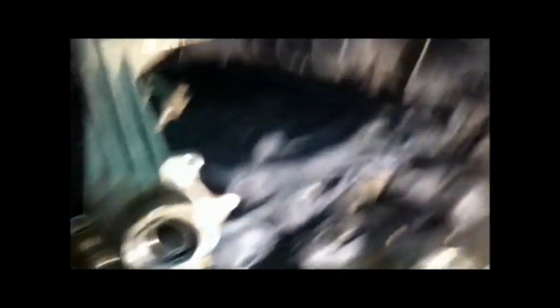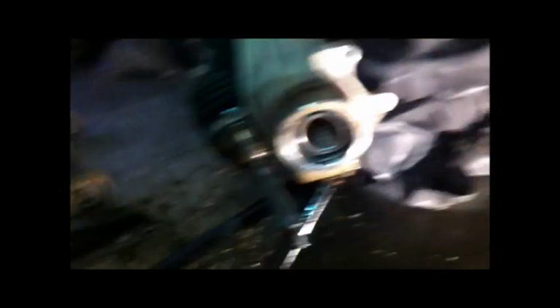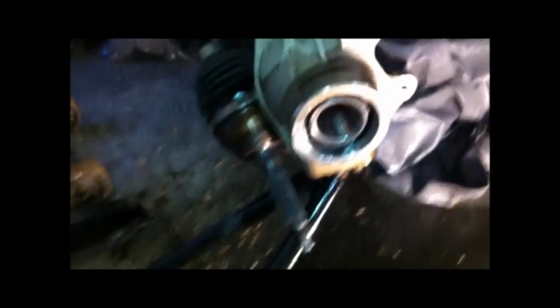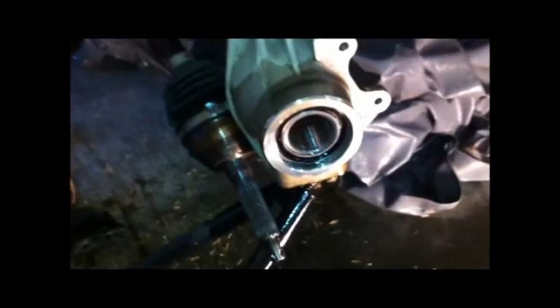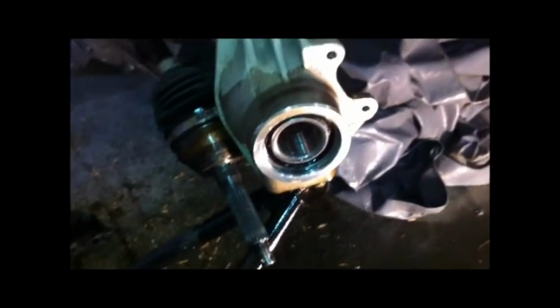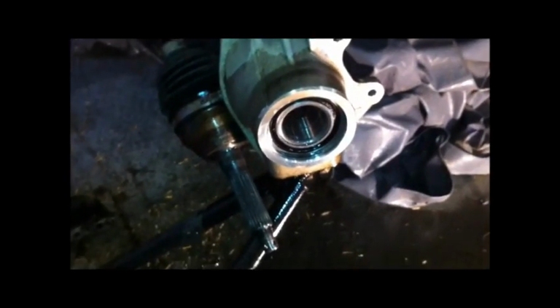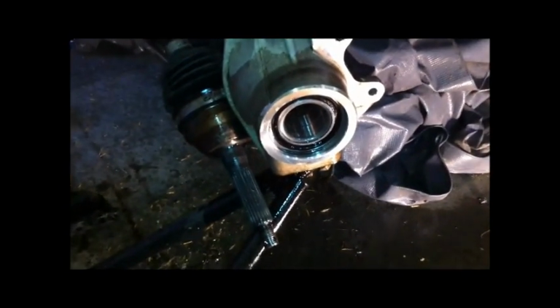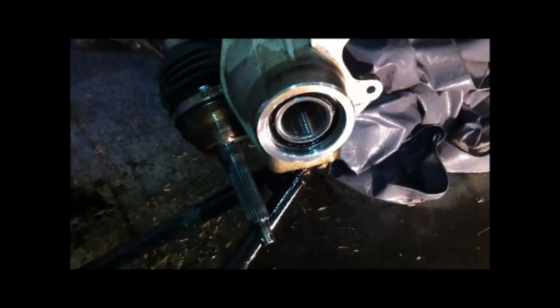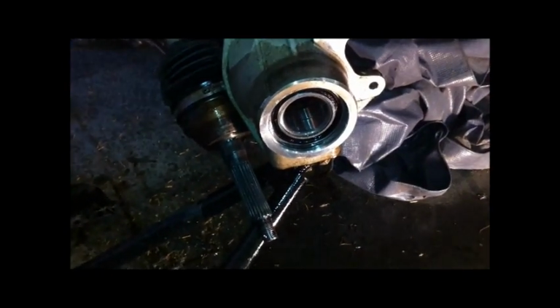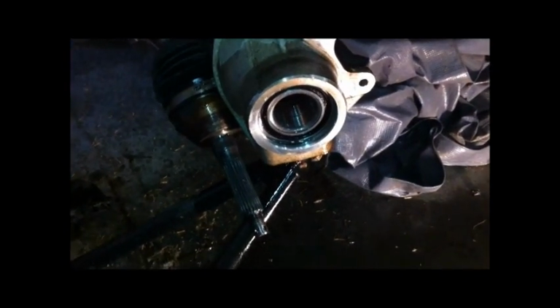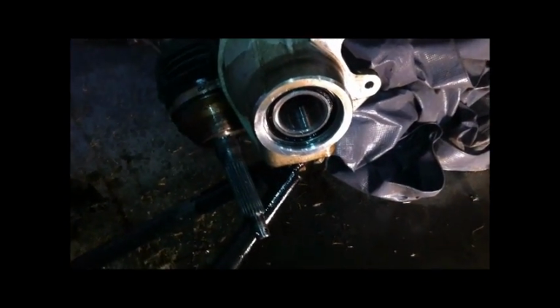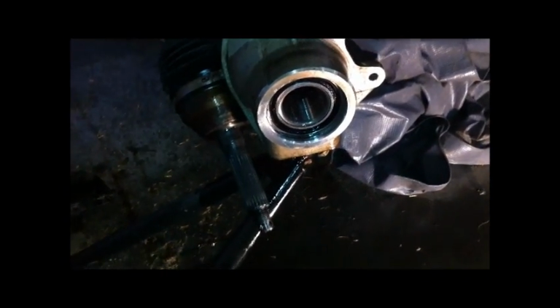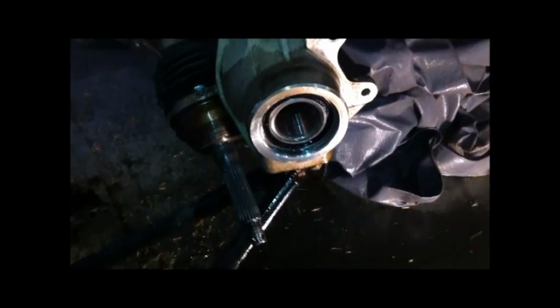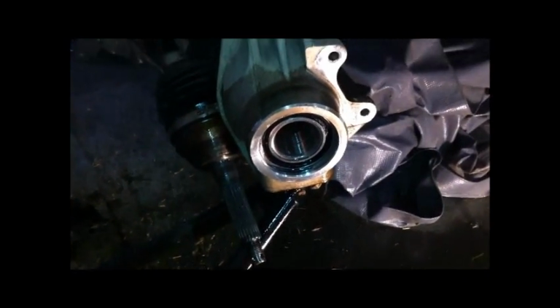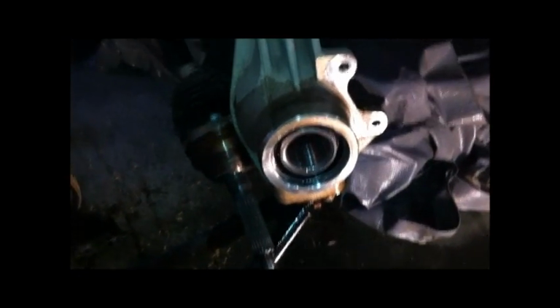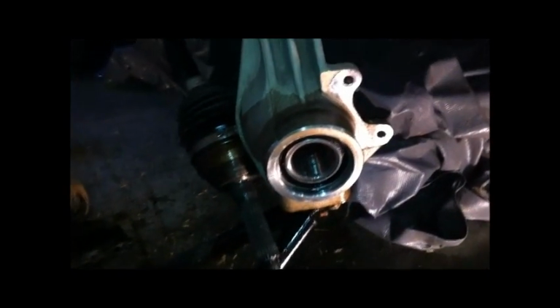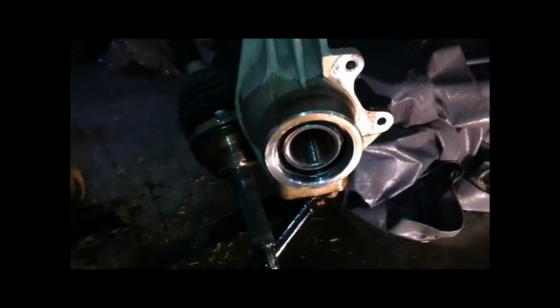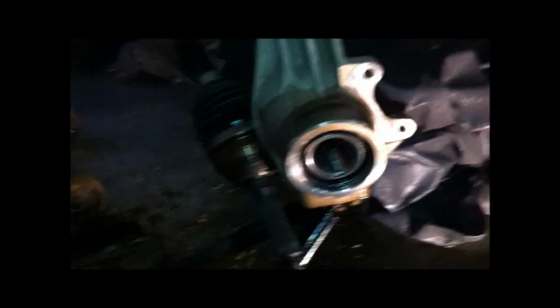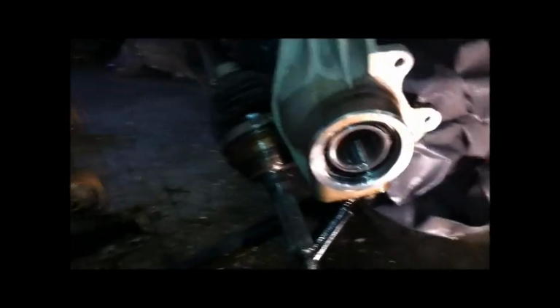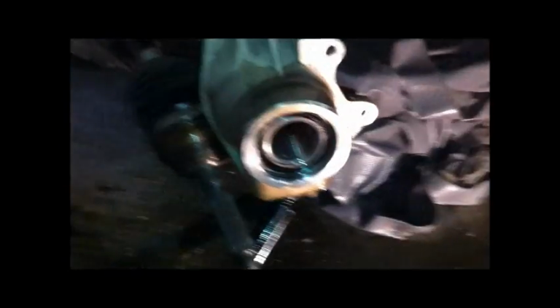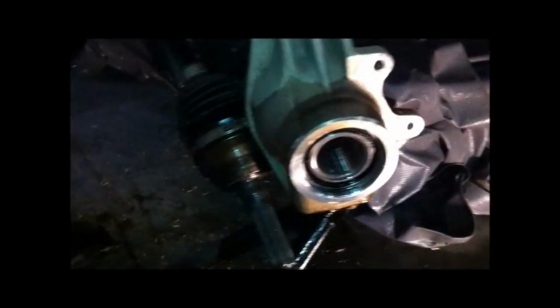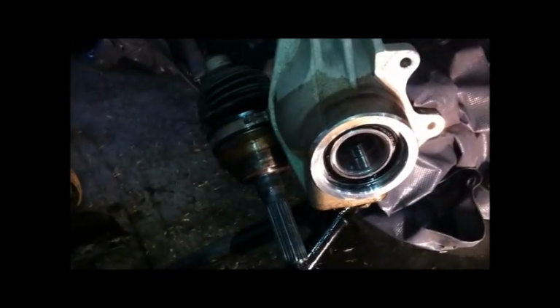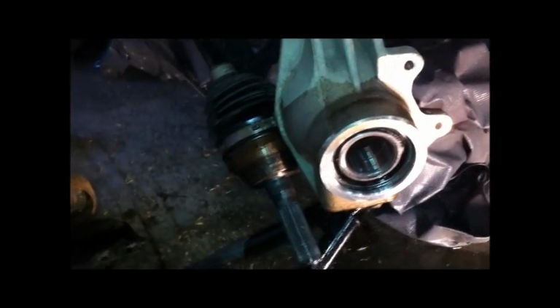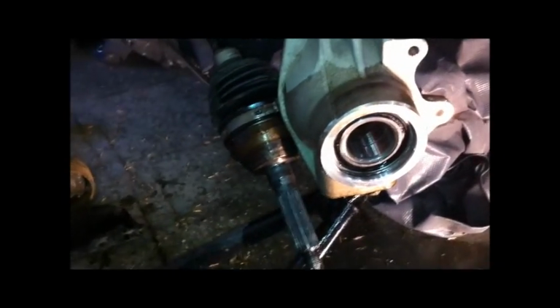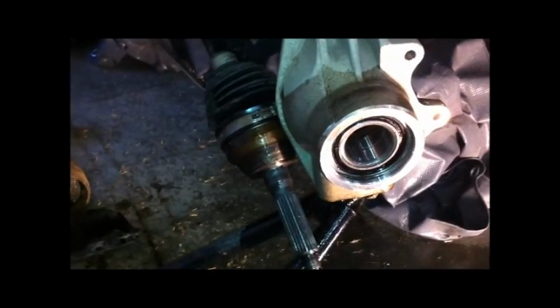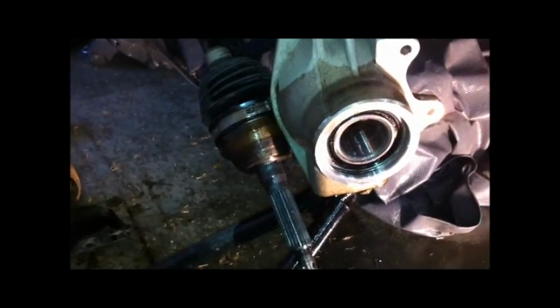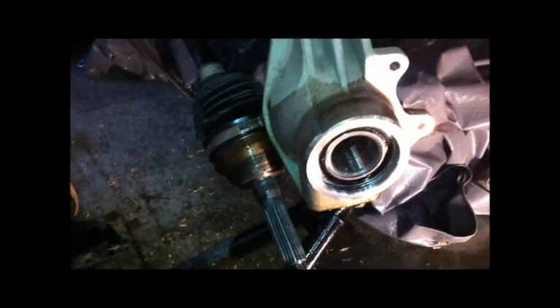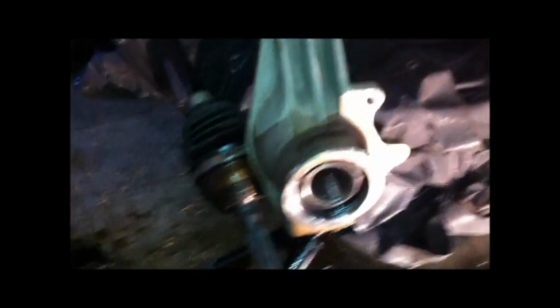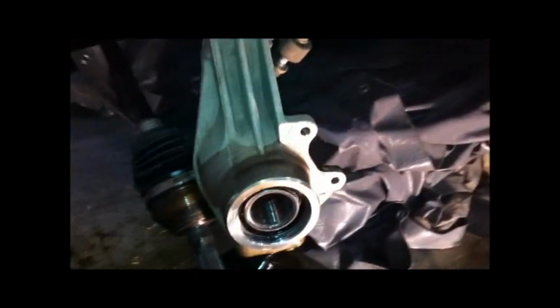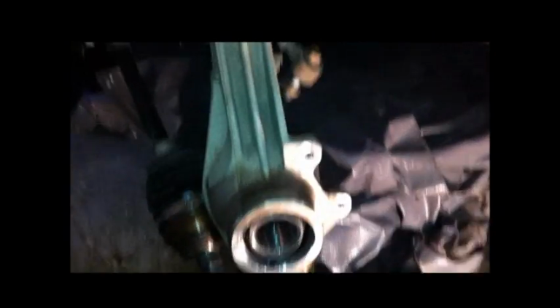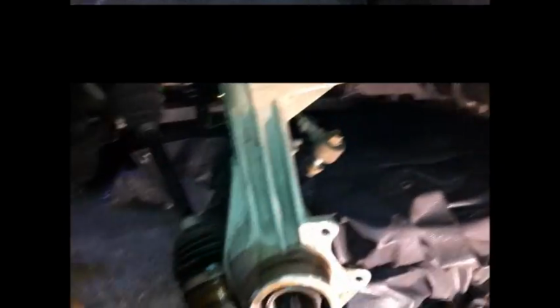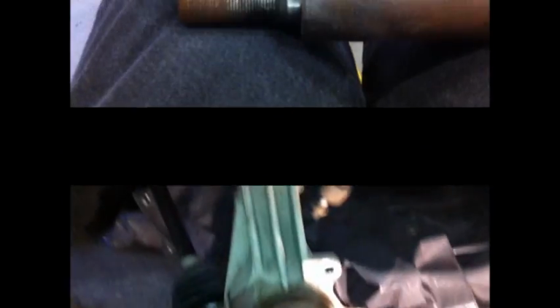By the looks of it, the whole thing was covered in never-seize. So it's an internally sealed bearing.